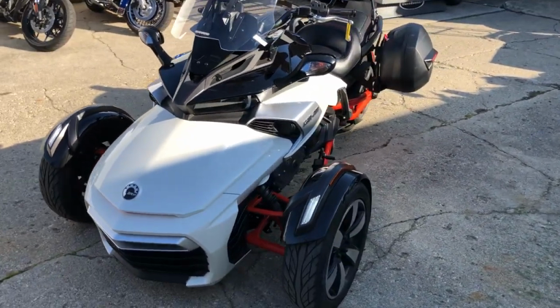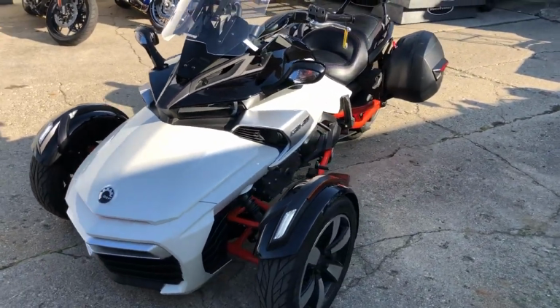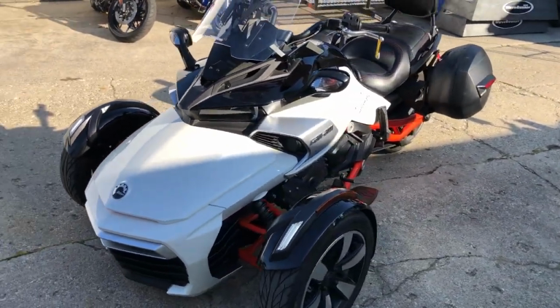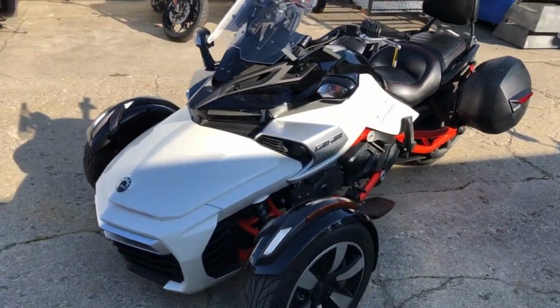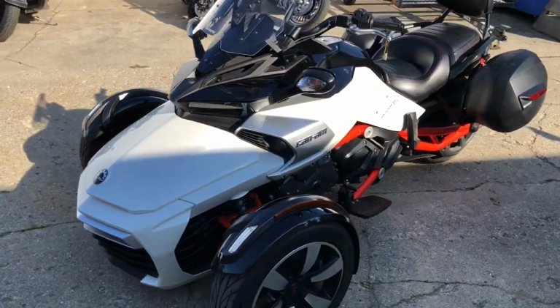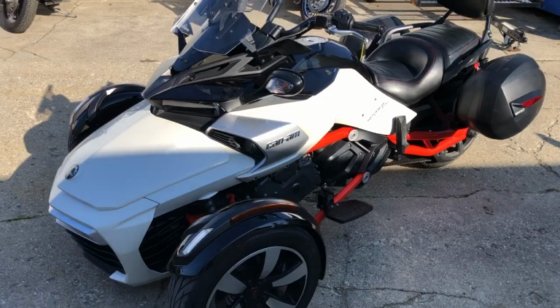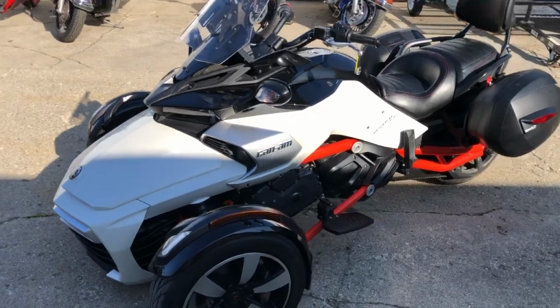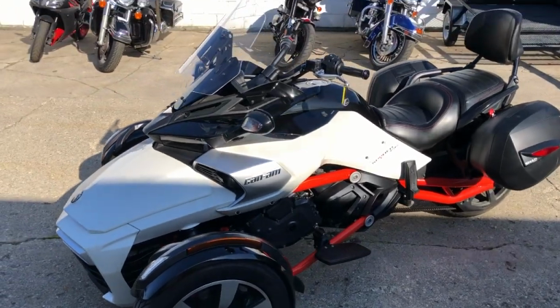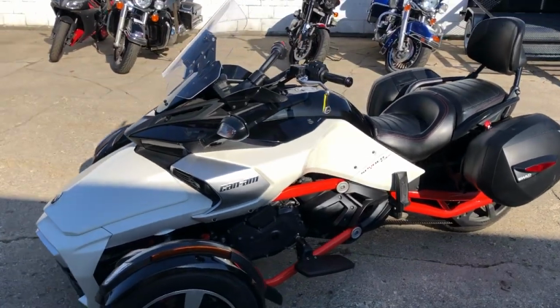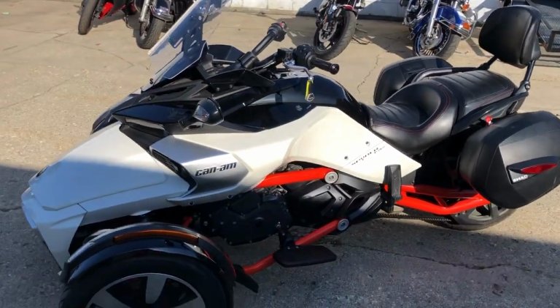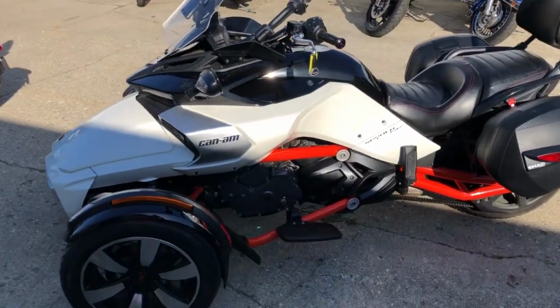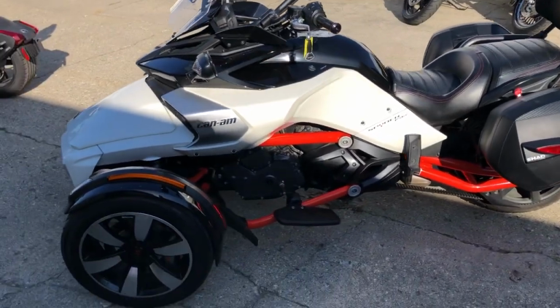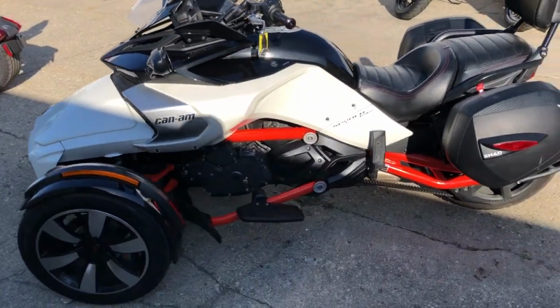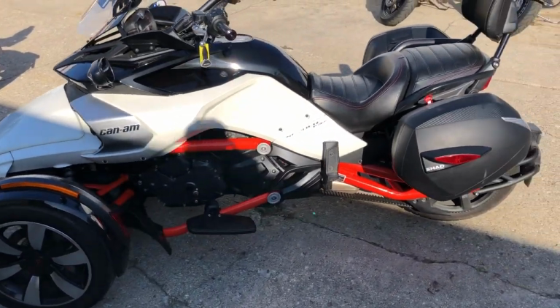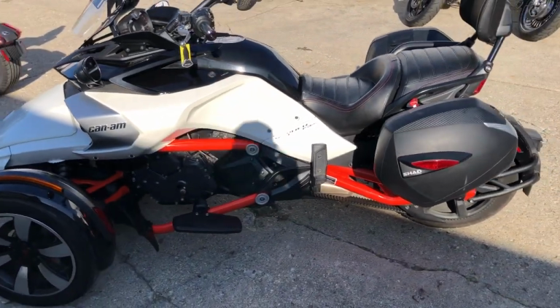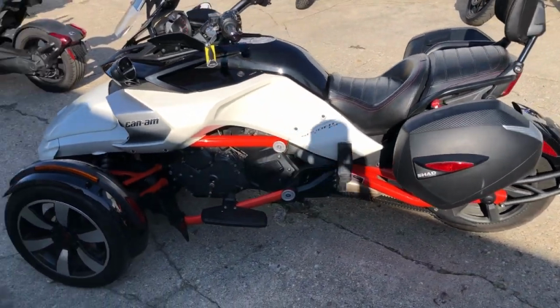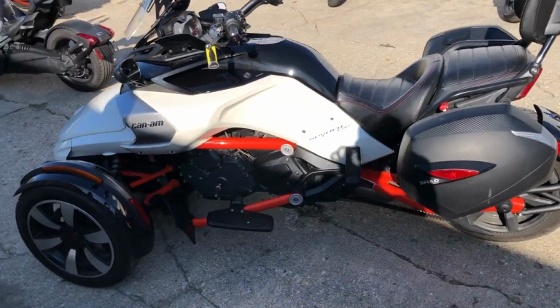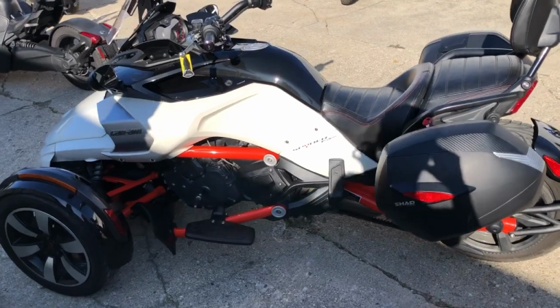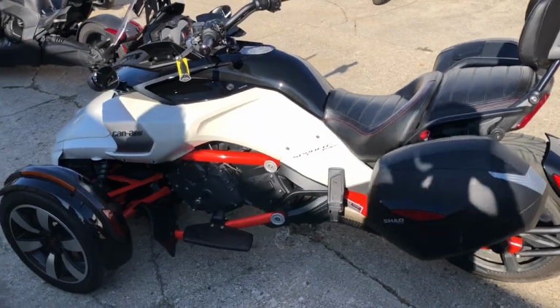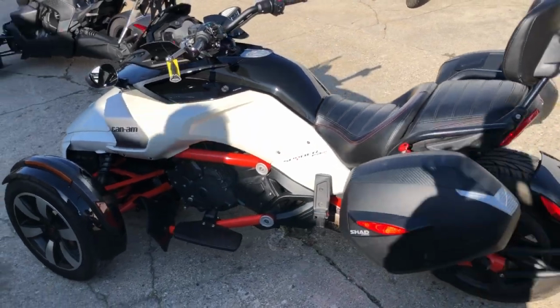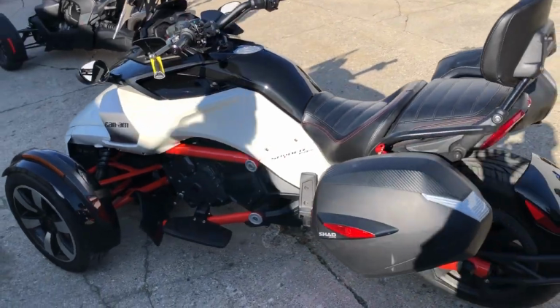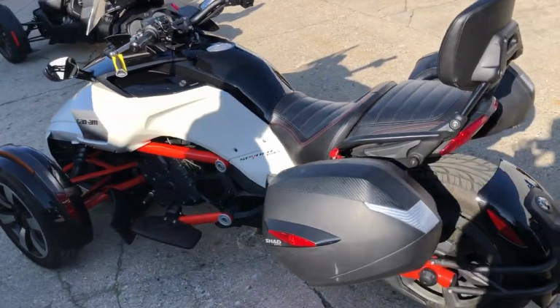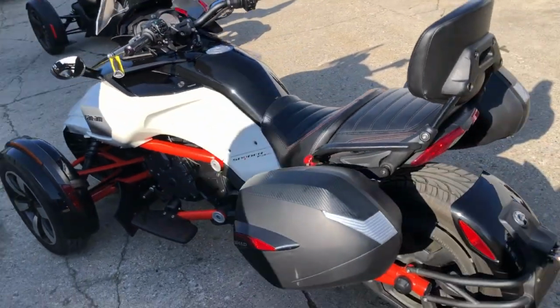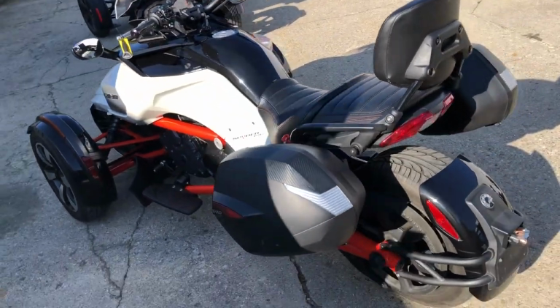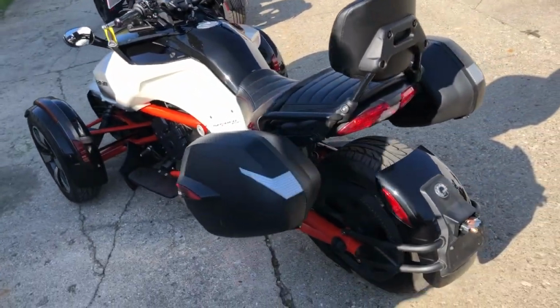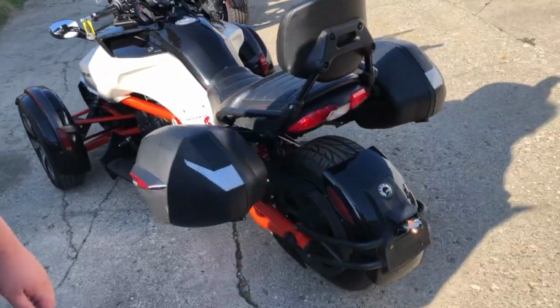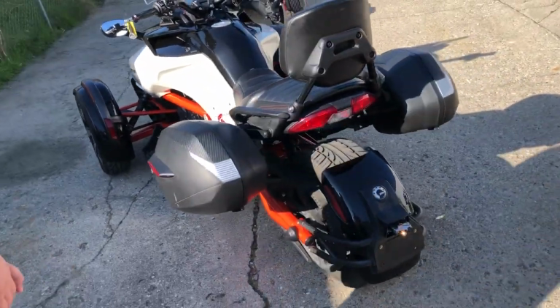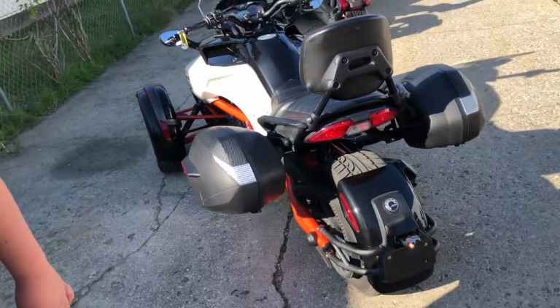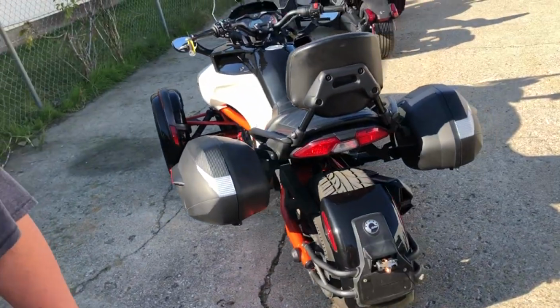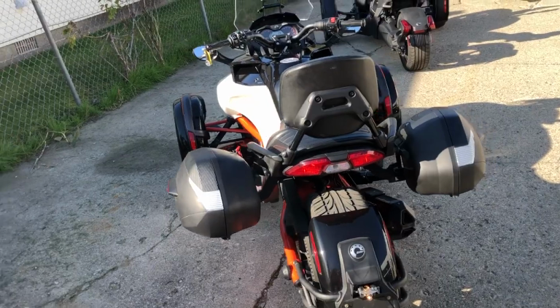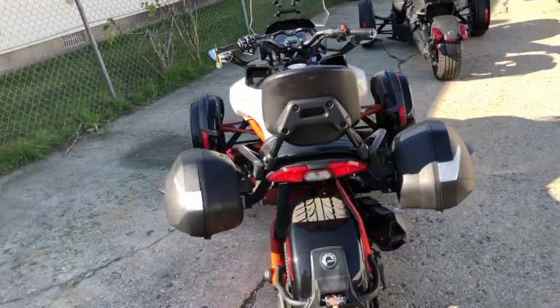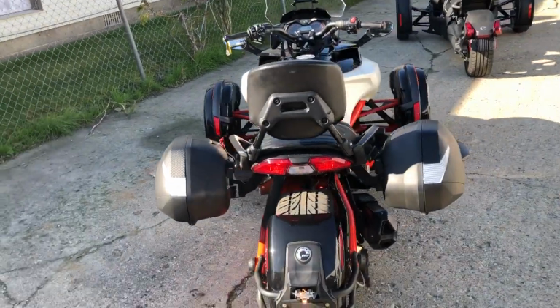Nicely equipped — got an adjustable windscreen, locking saddlebags, bat crest, and more. One sharp Spyder that is ready for the road. Runs strong, everything works as it should. Certified, with a warranty available. Give us a call and we'll get it done.